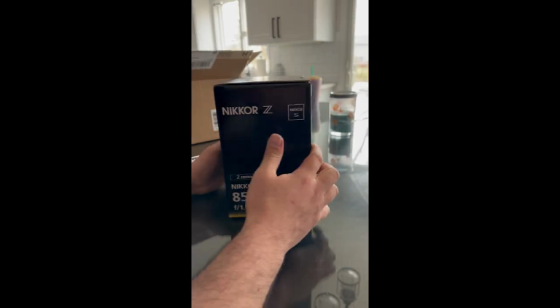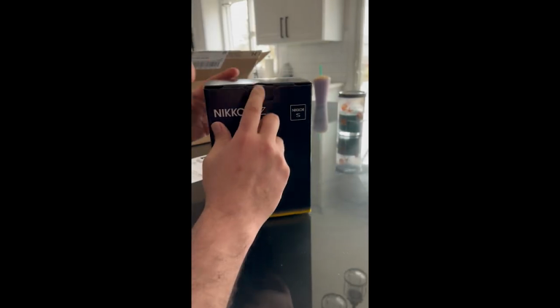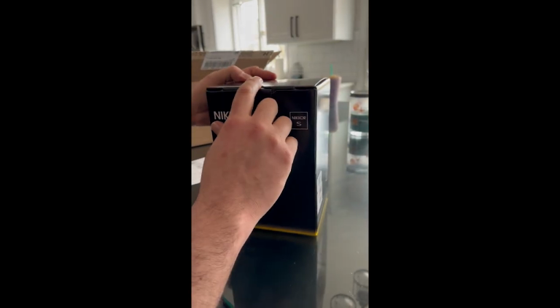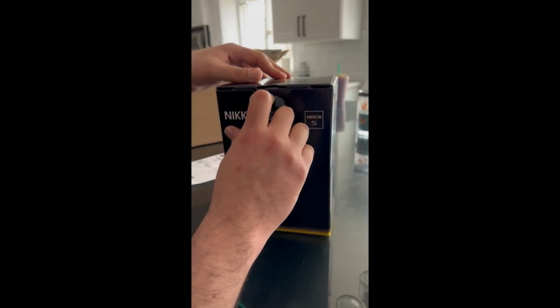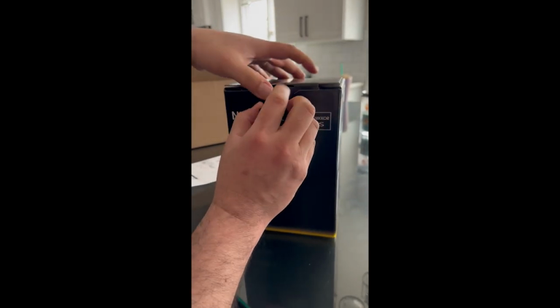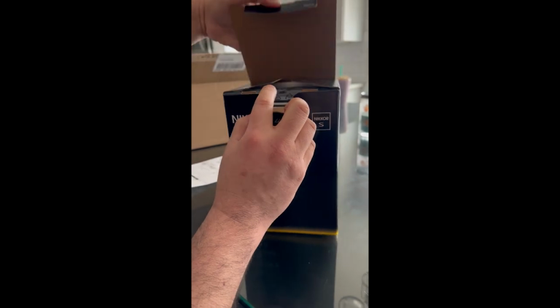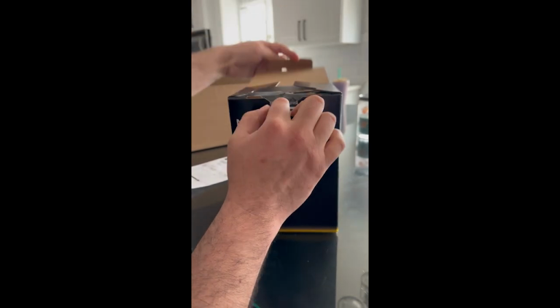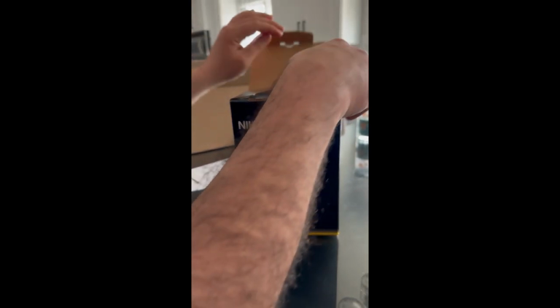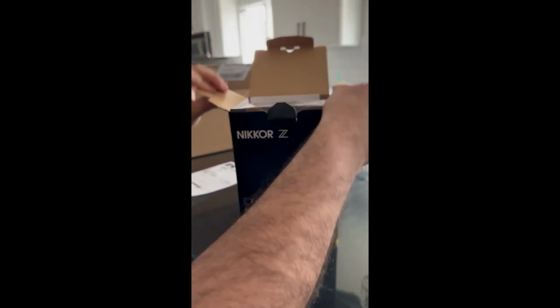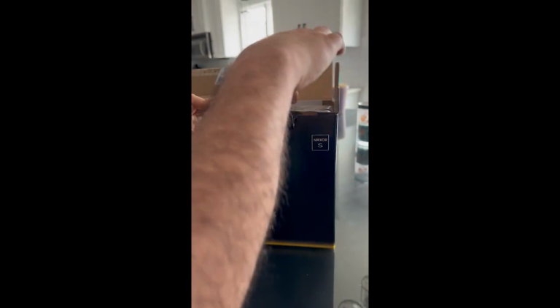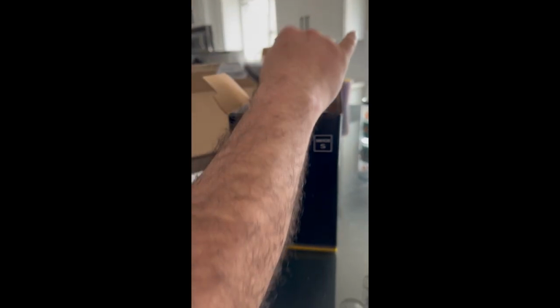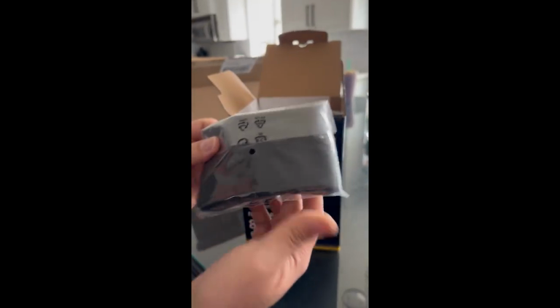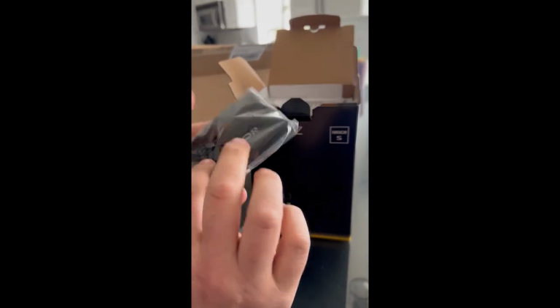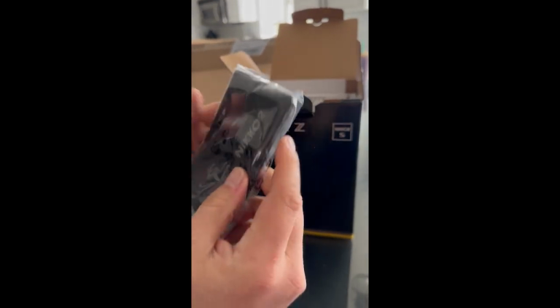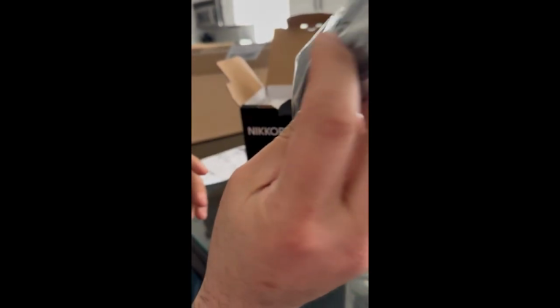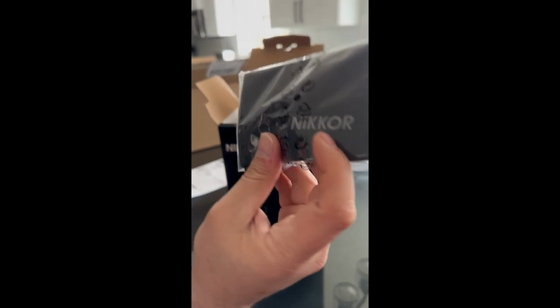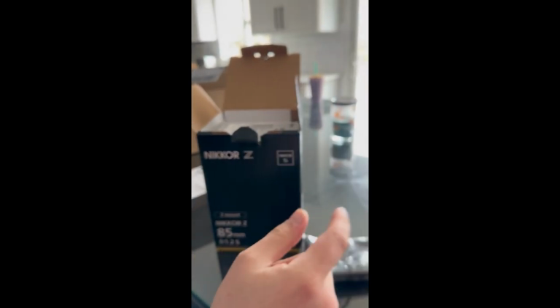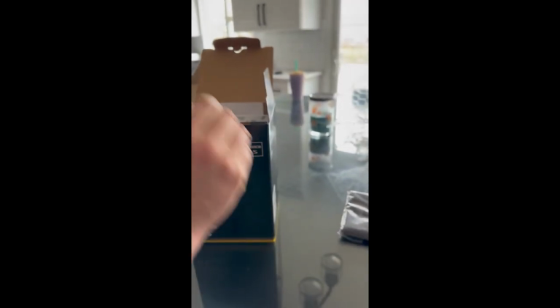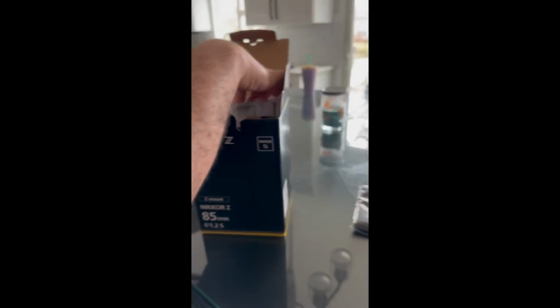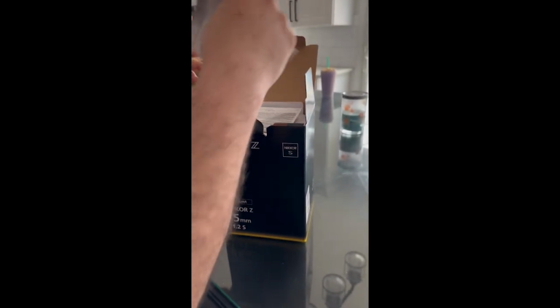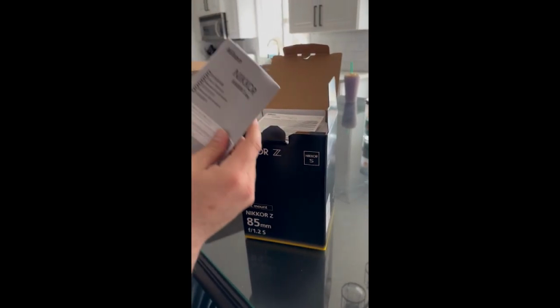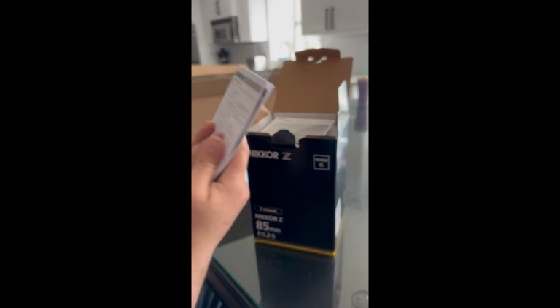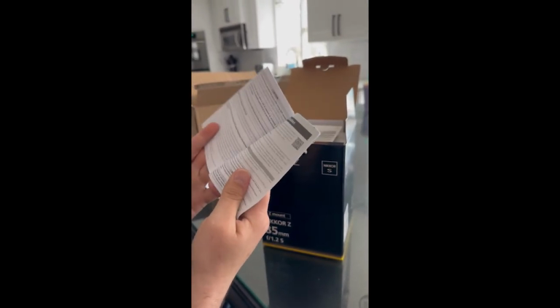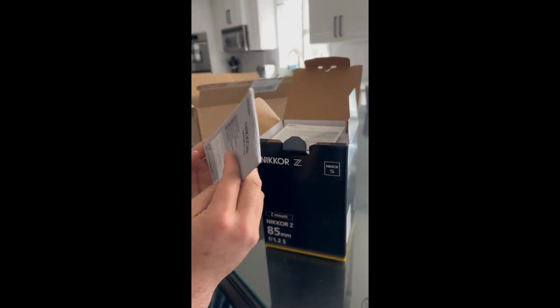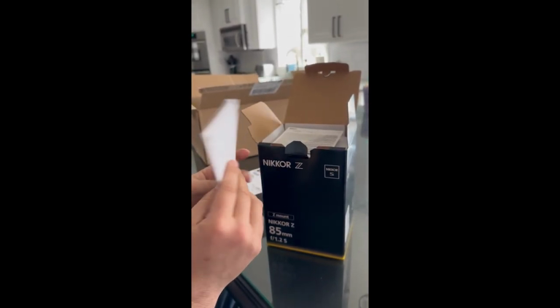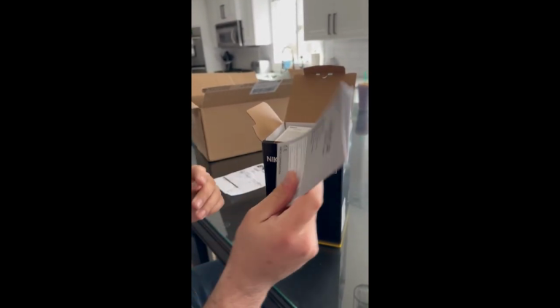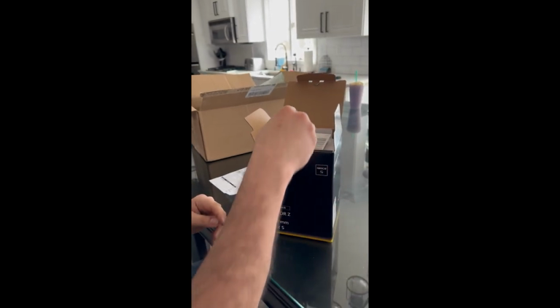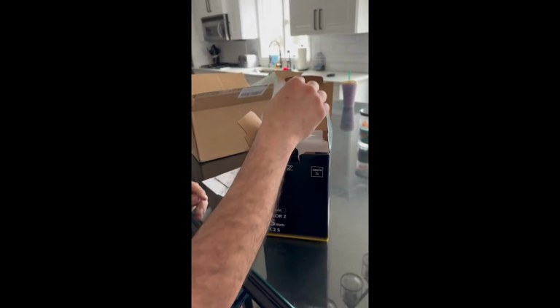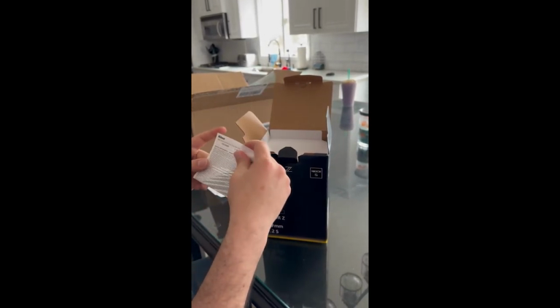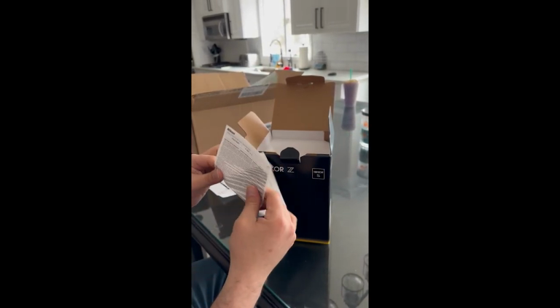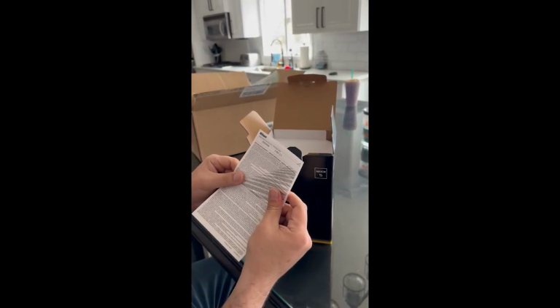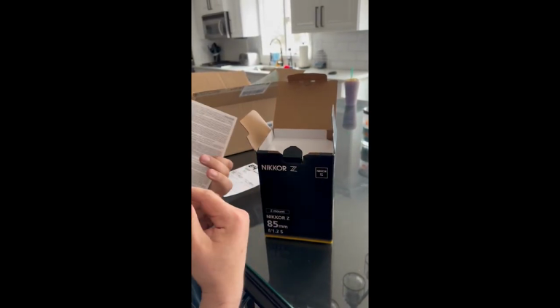All right, so now we're going to open up the box. Okay, what do we have here? It looks like a dust cloth or the packaging to hold it. And you got a little manual — whatever you call that — and the warranty paperwork.